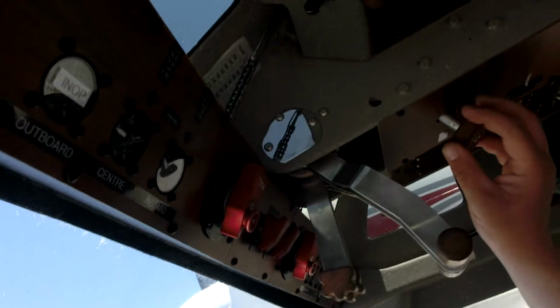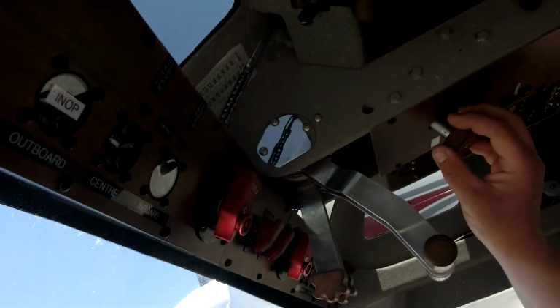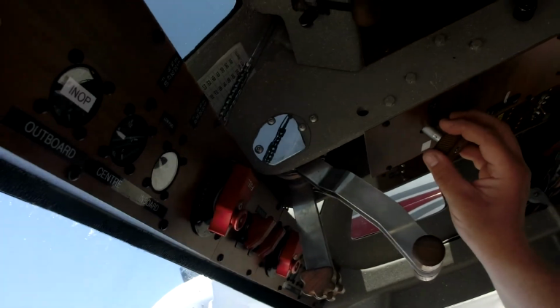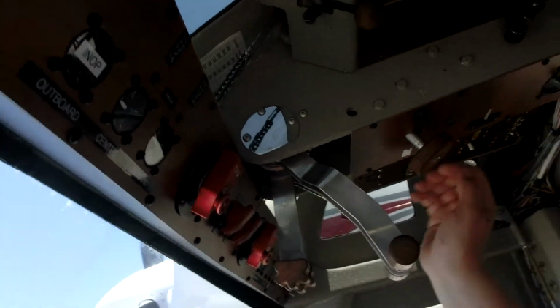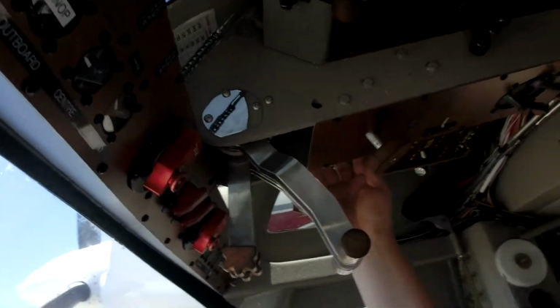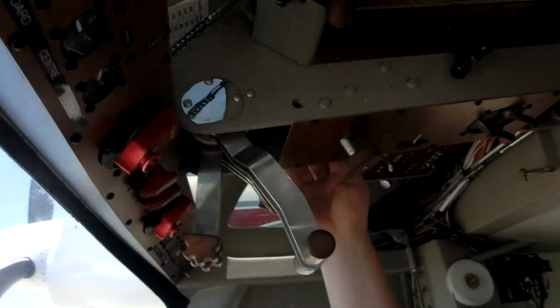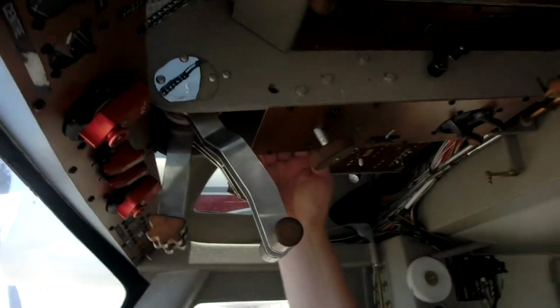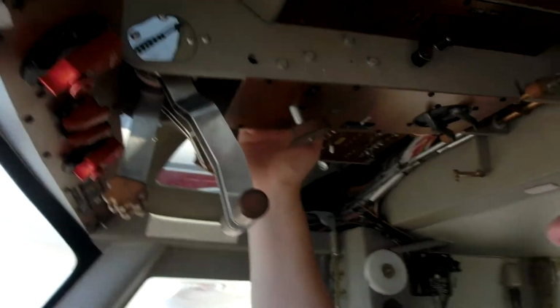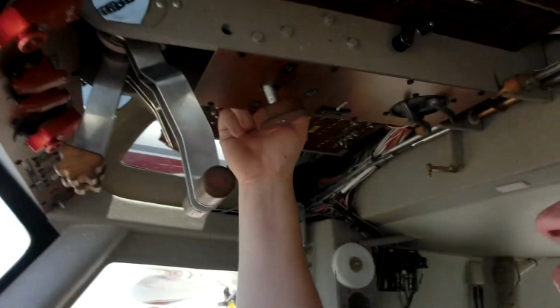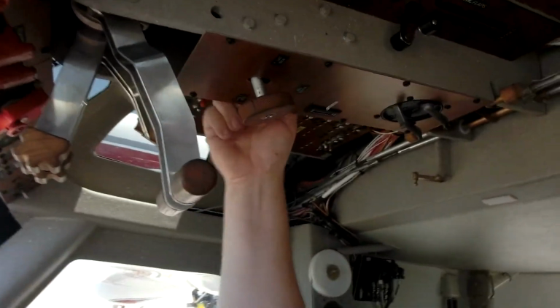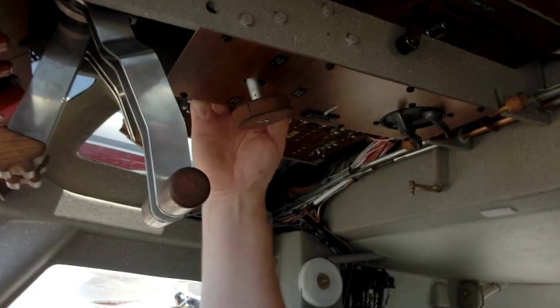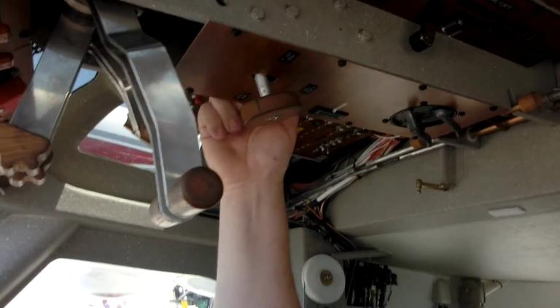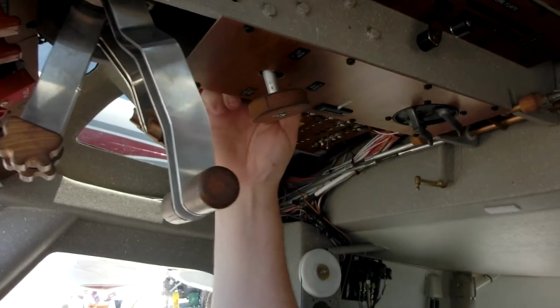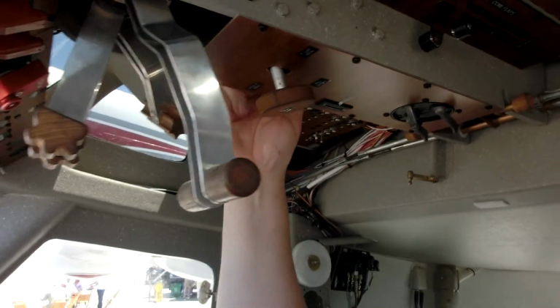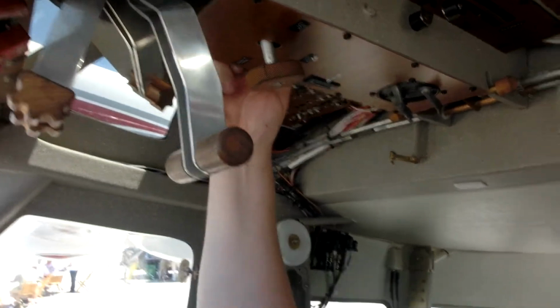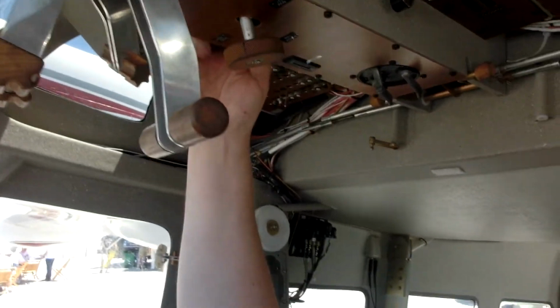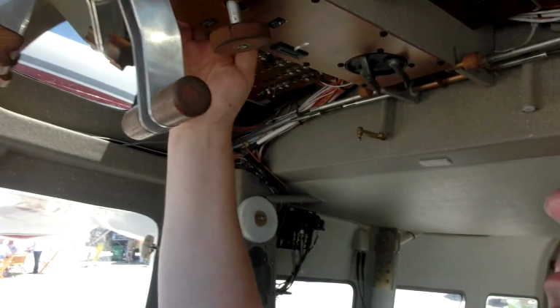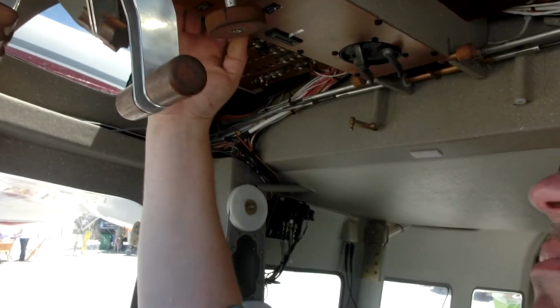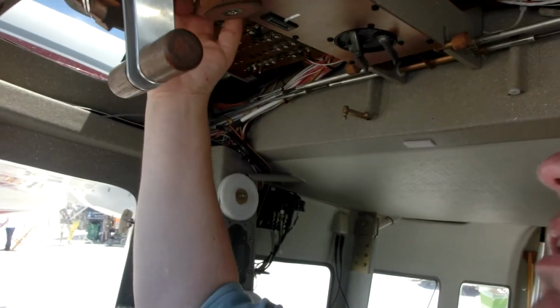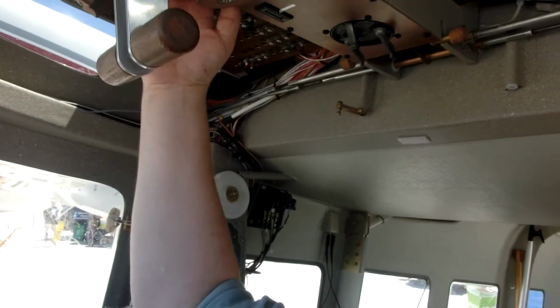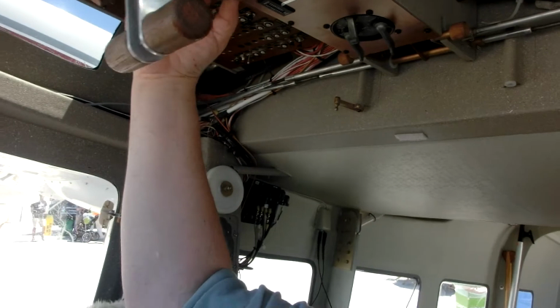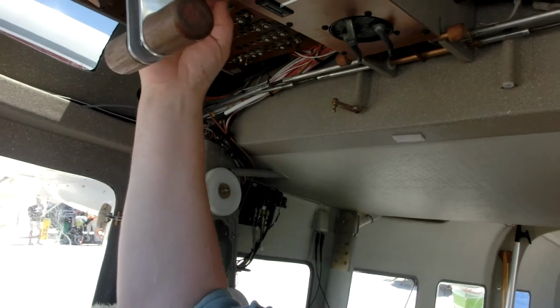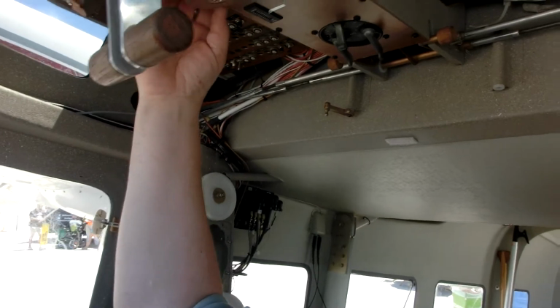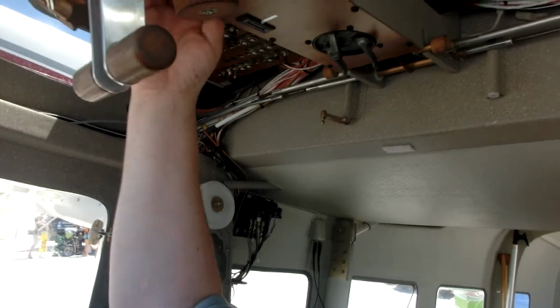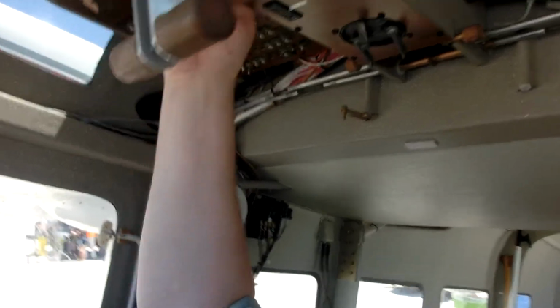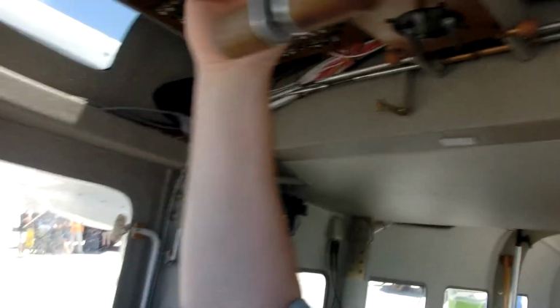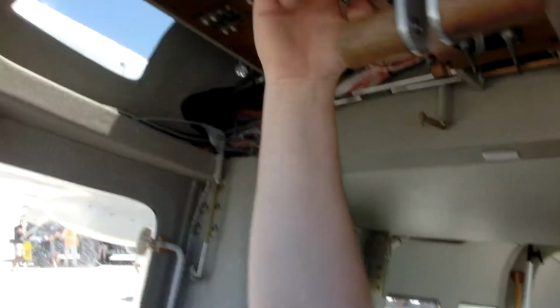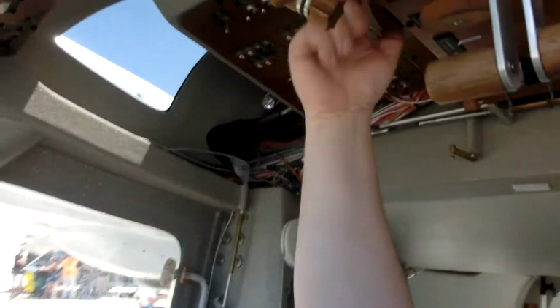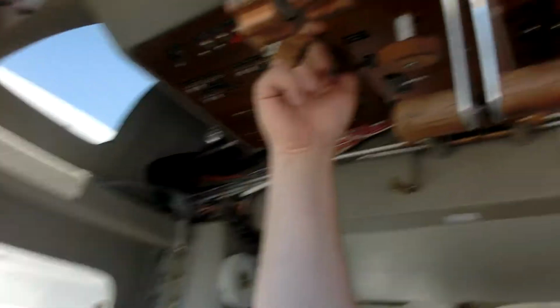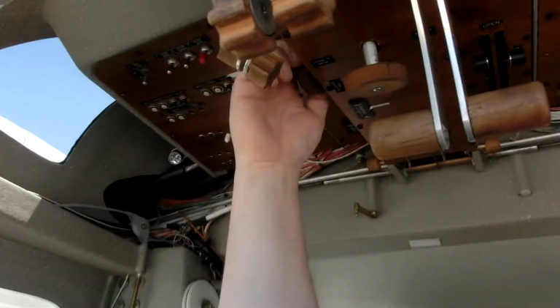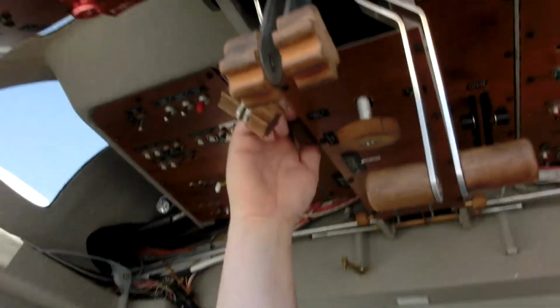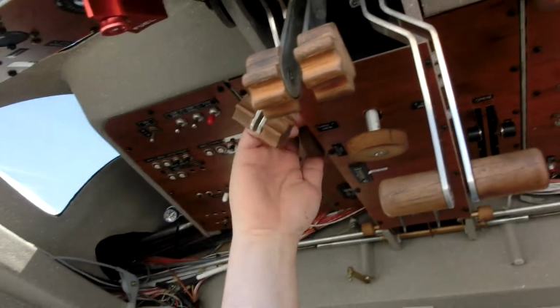We've got a rudder trim and elevator trim. There's a knob right there that just controls the elevator trim.